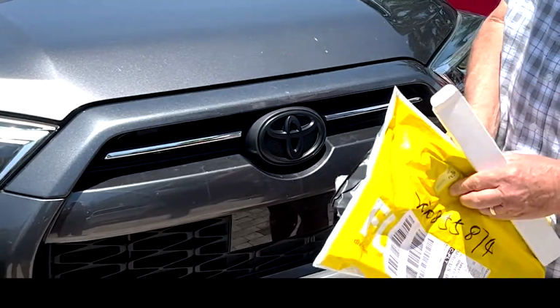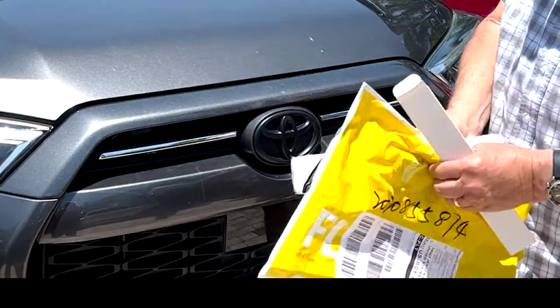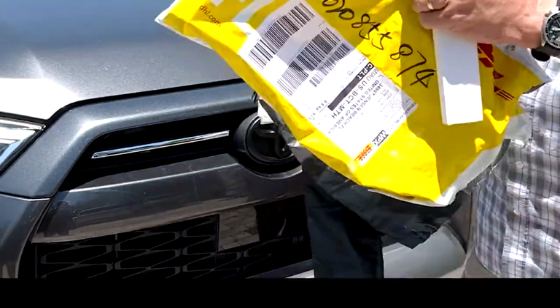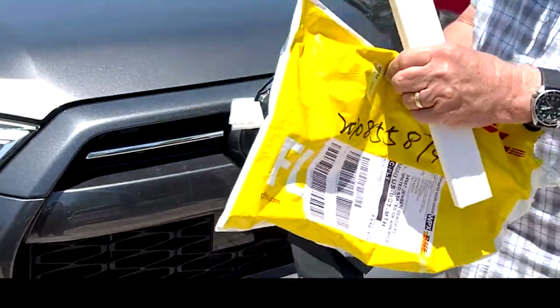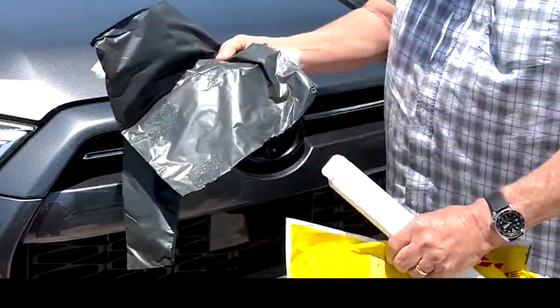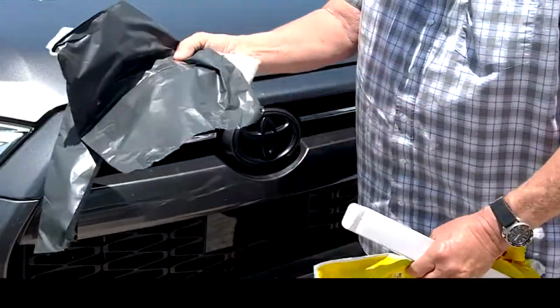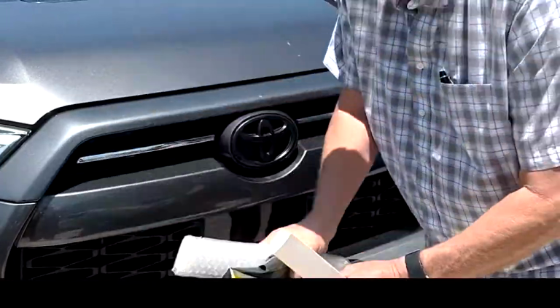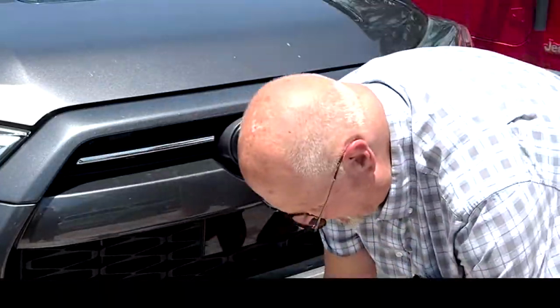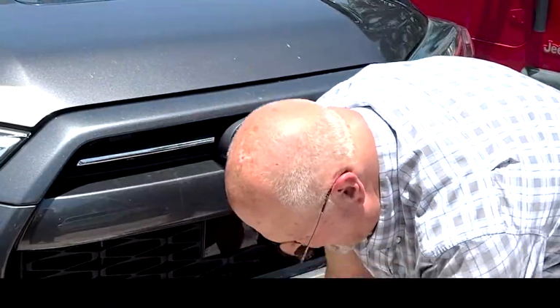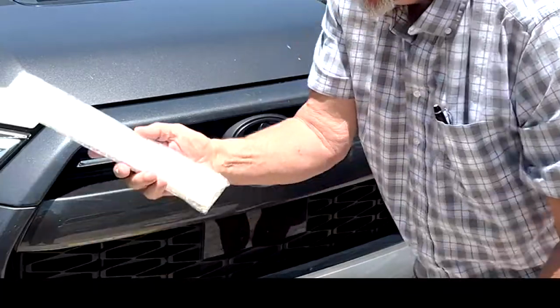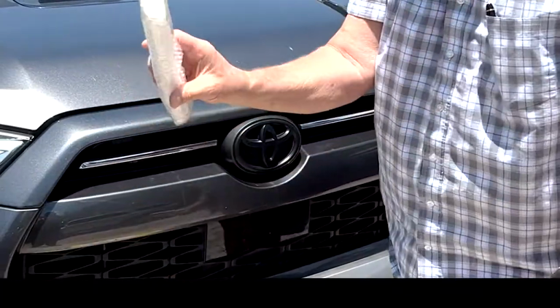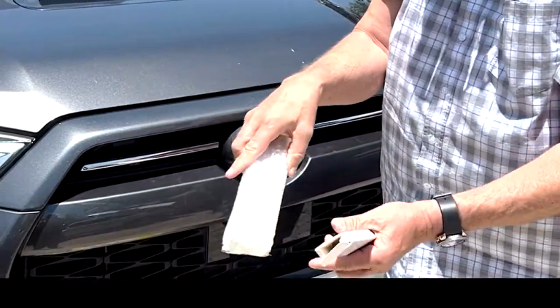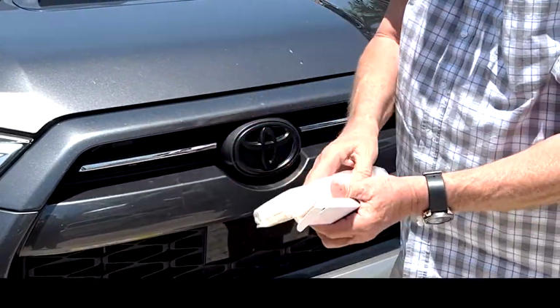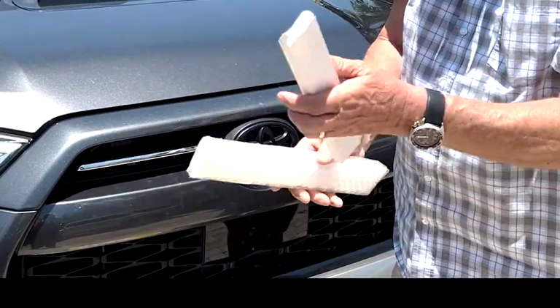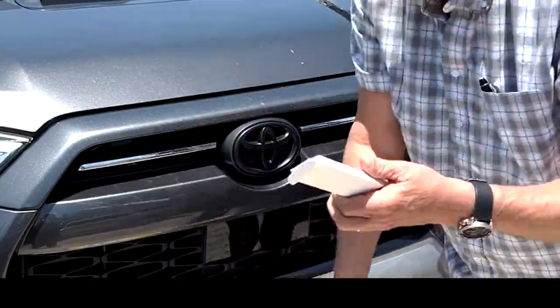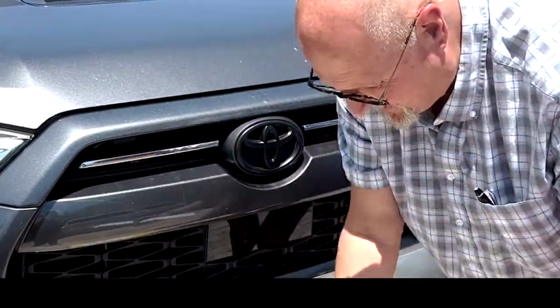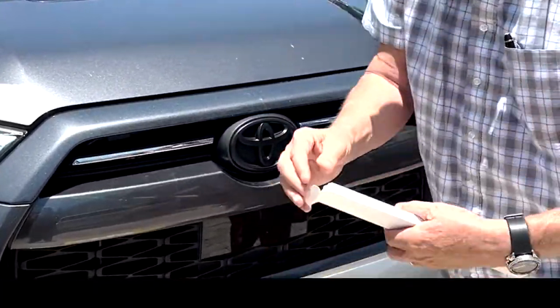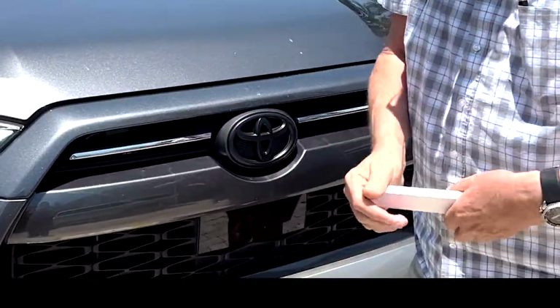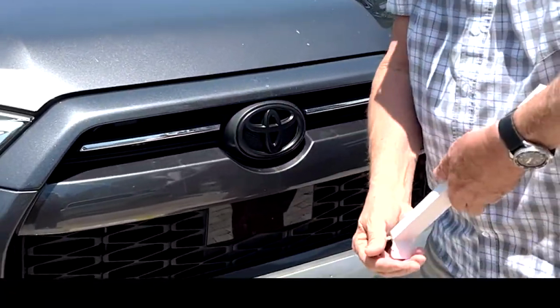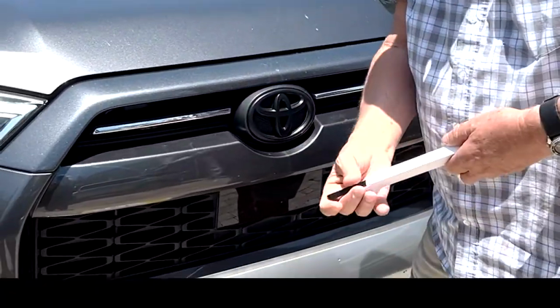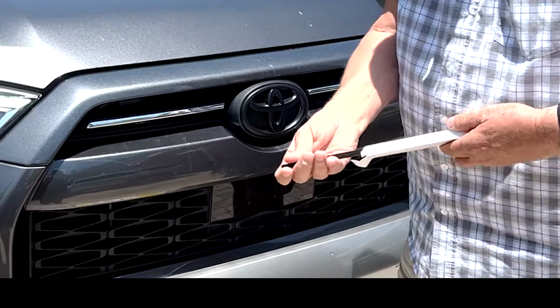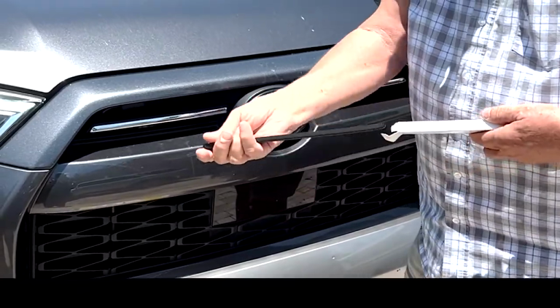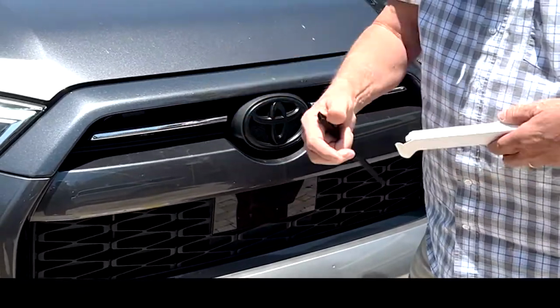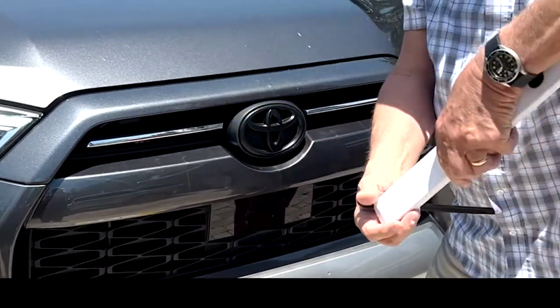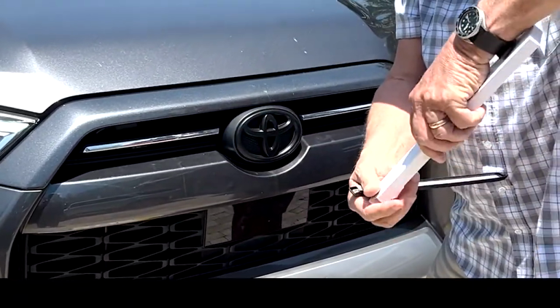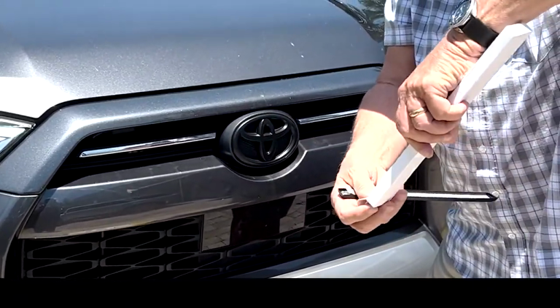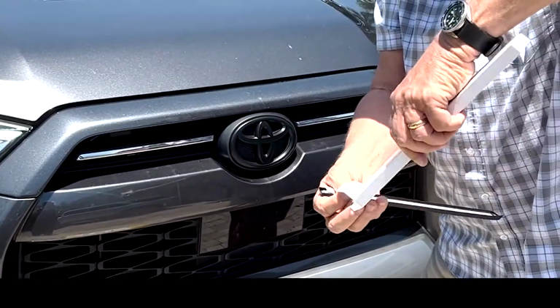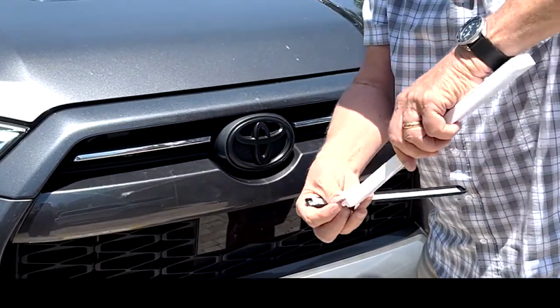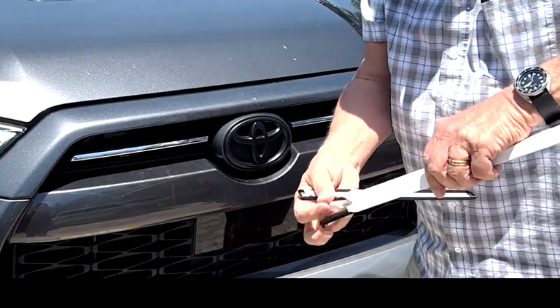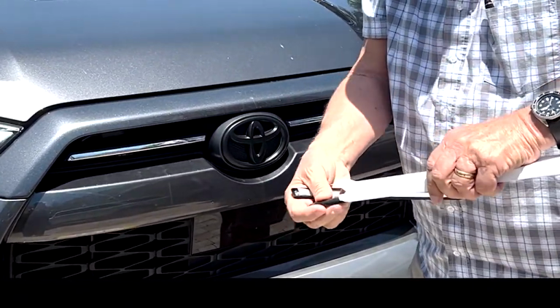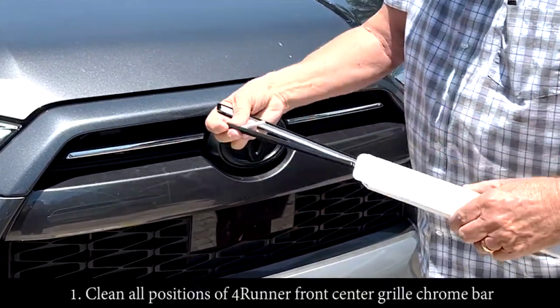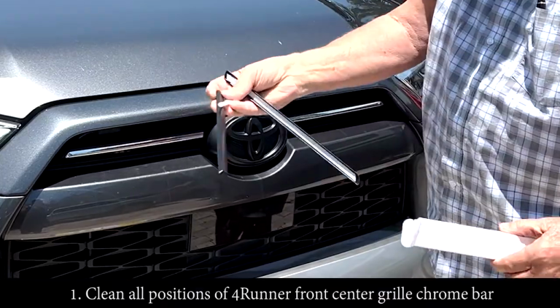It comes neatly packed in an envelope, black bag, and then it comes wrapped up in here, and here's another box. All you have to do is open it up — it's quick and easy. It comes with a brush, a little brush to clean this off with.